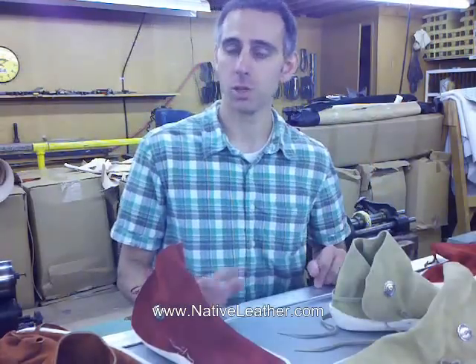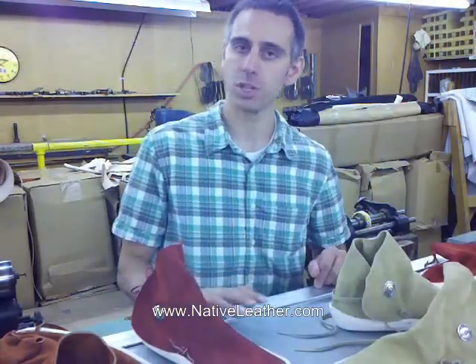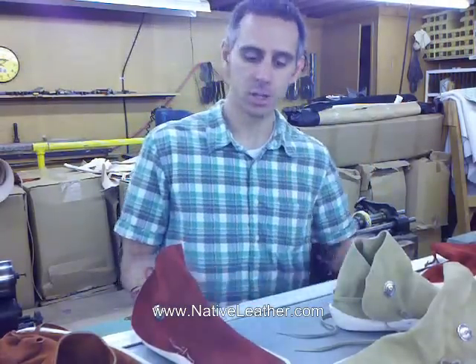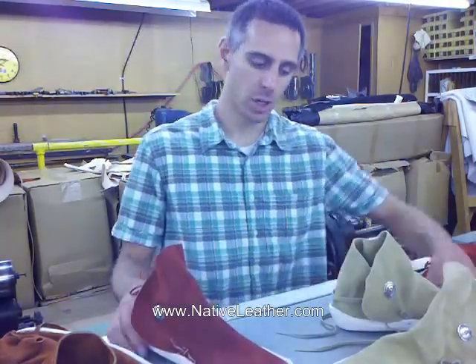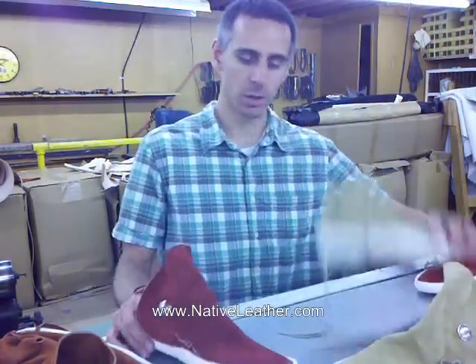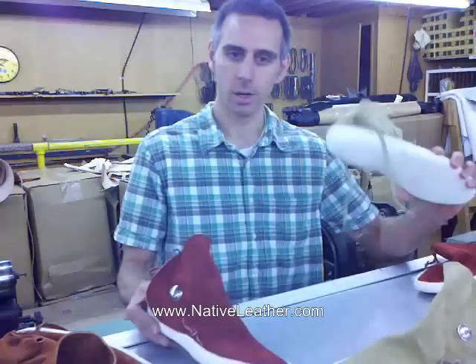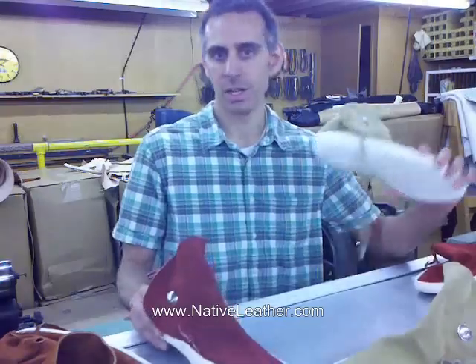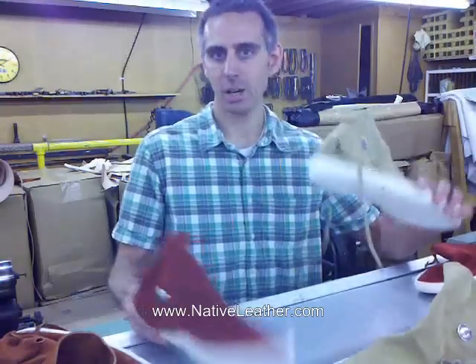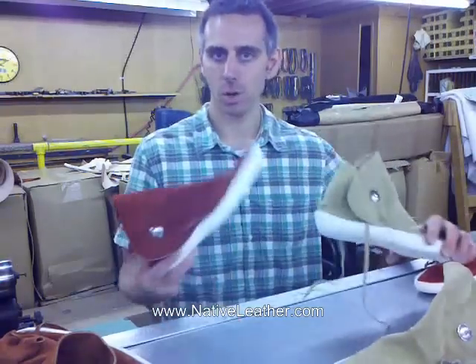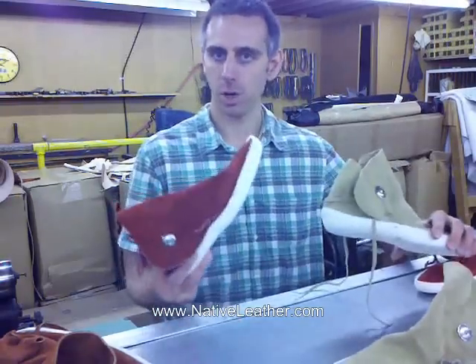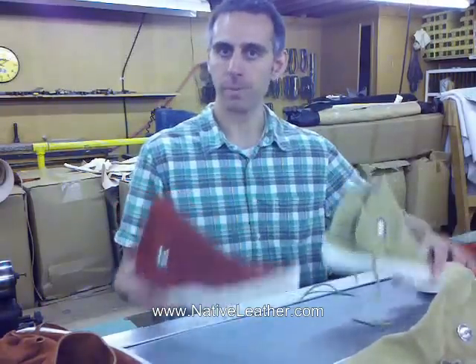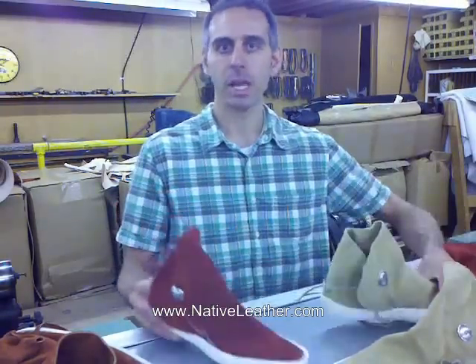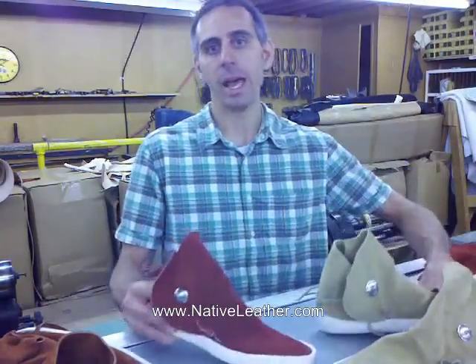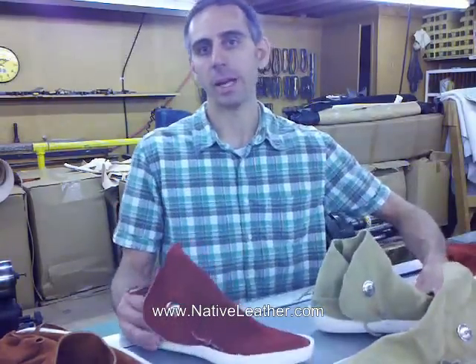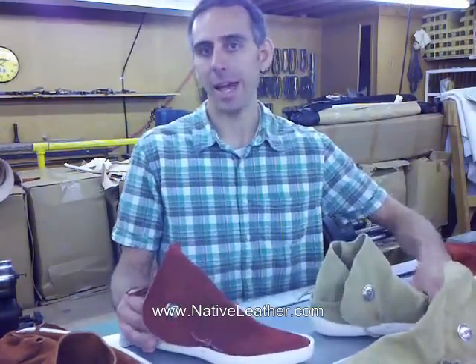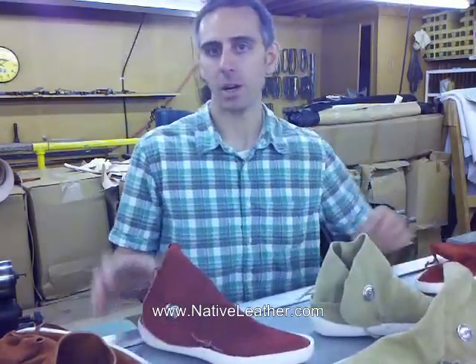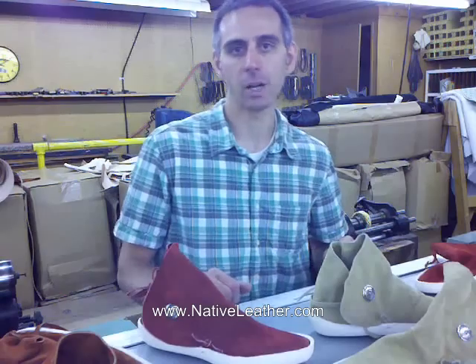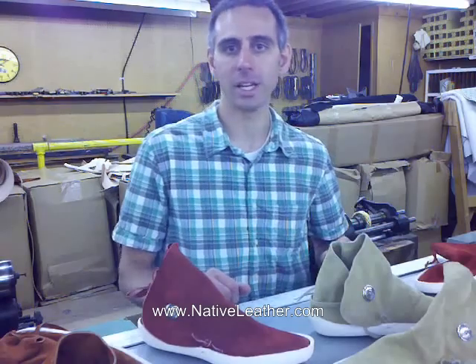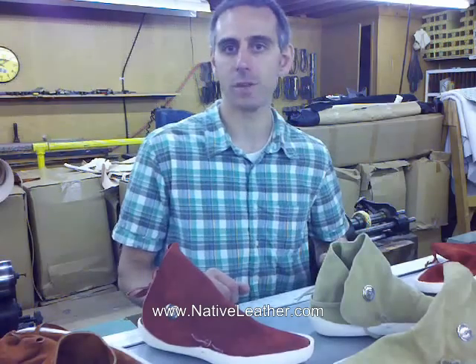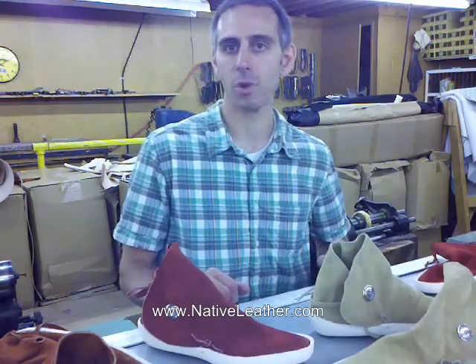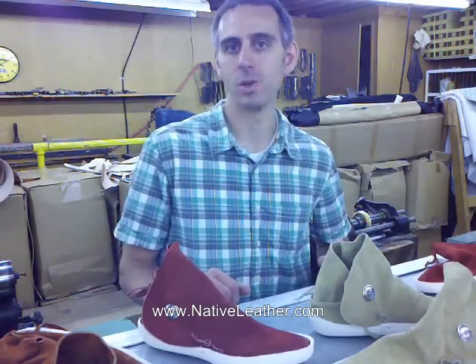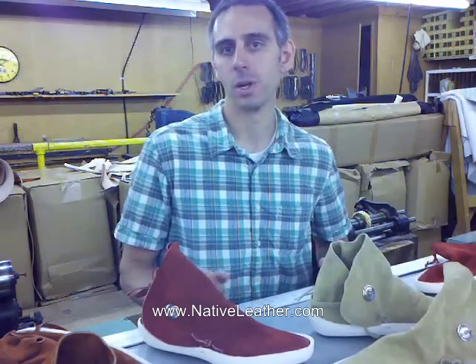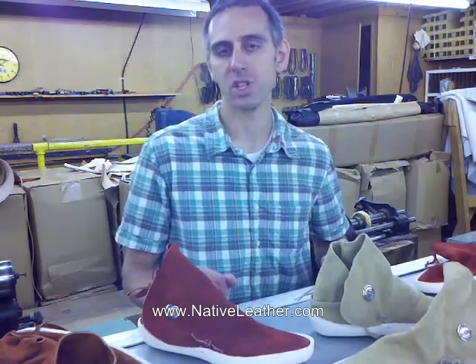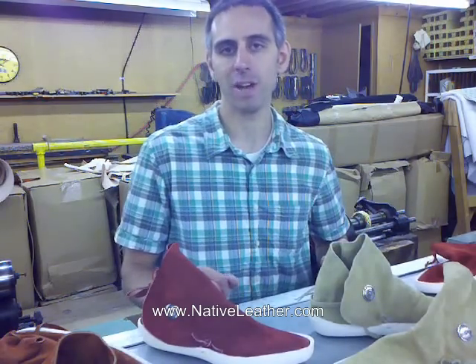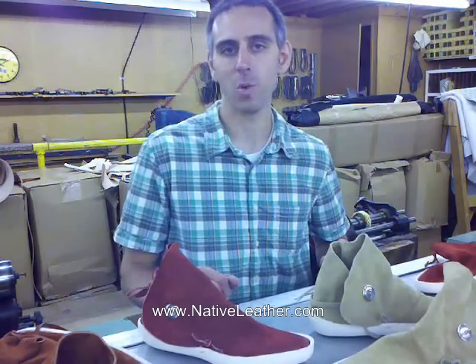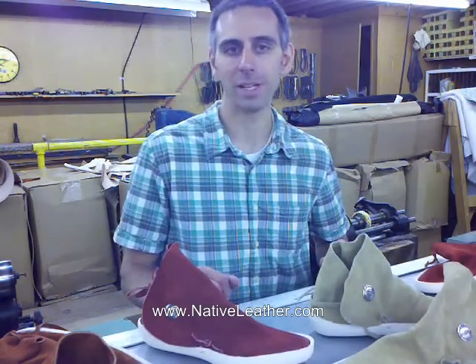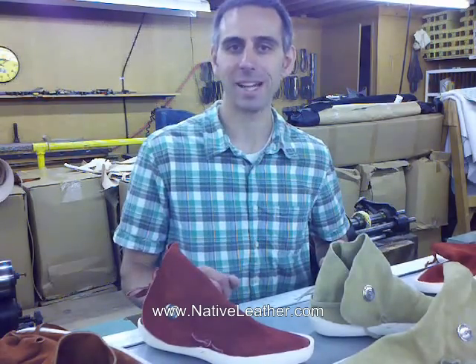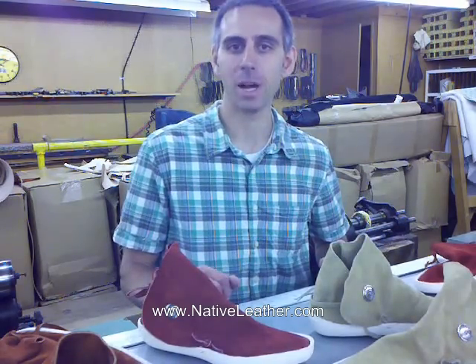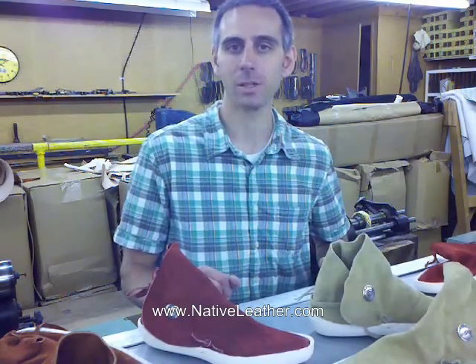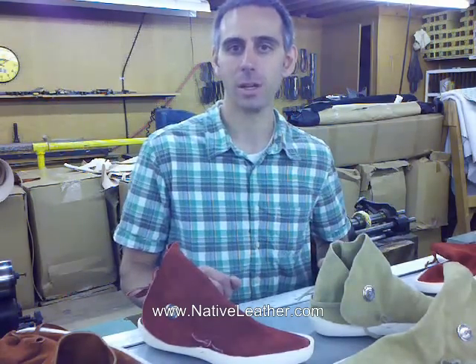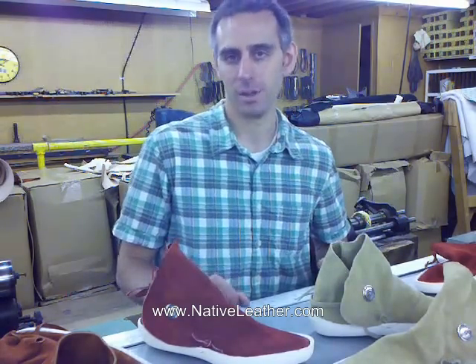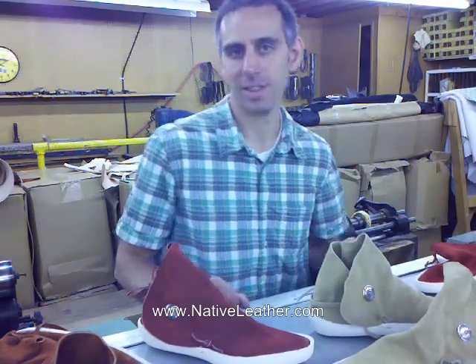There you go. So, go ahead and choose your size and your color — either sand or dark red — and click add to cart, and get yourself your brand new traditional Navajo one-button style moccasins.